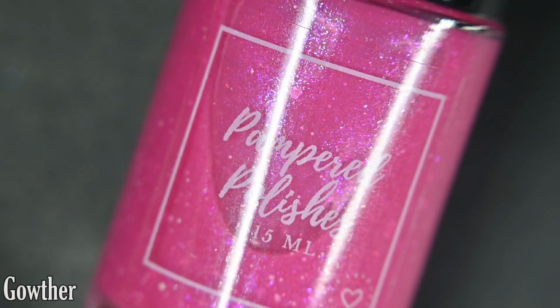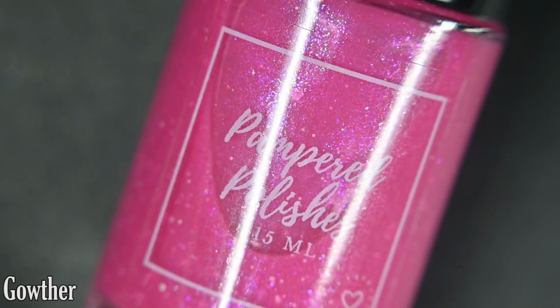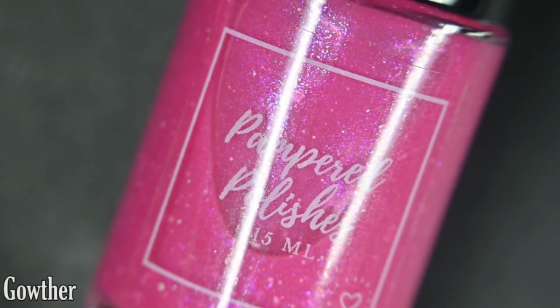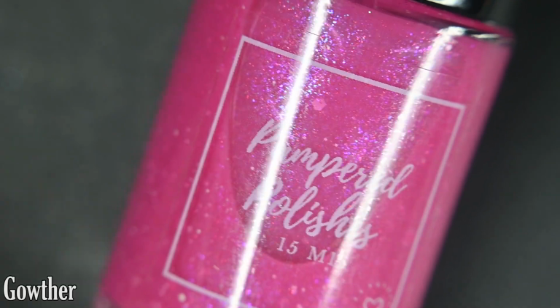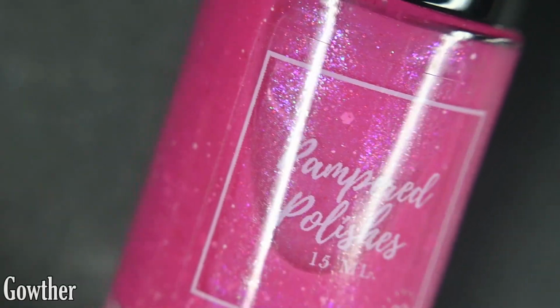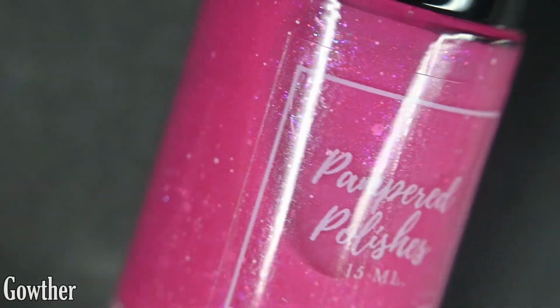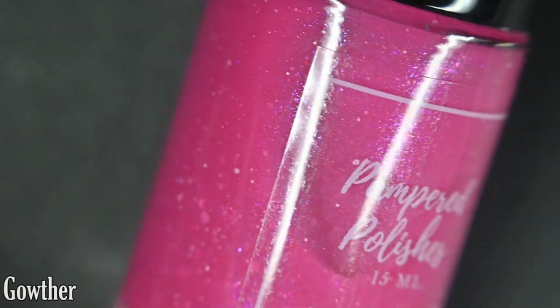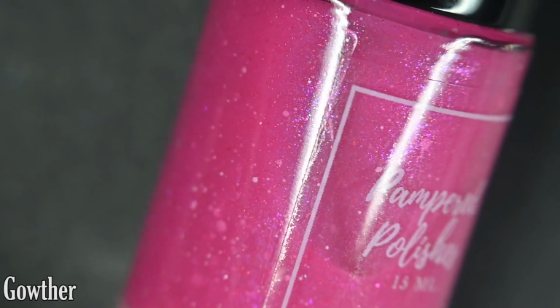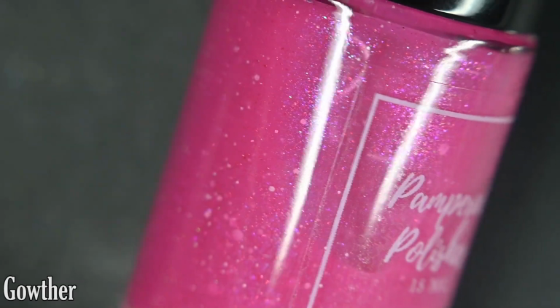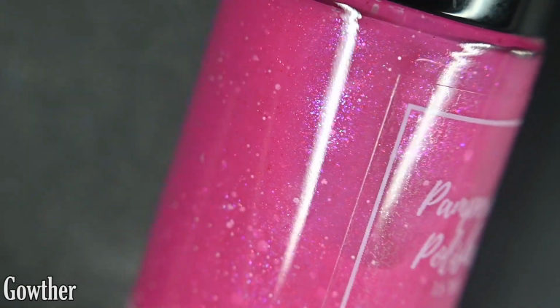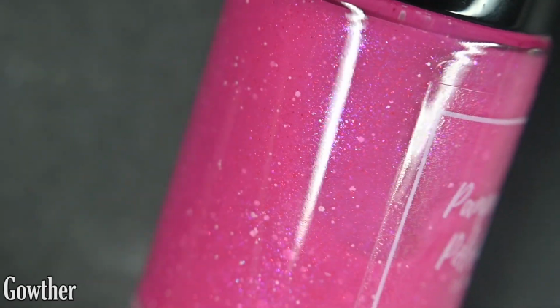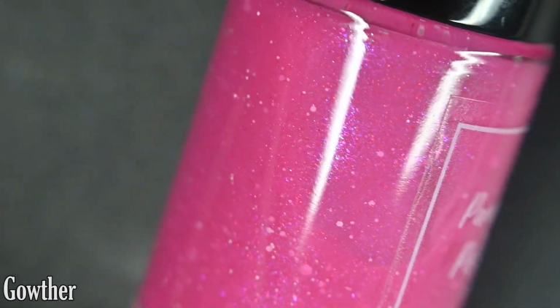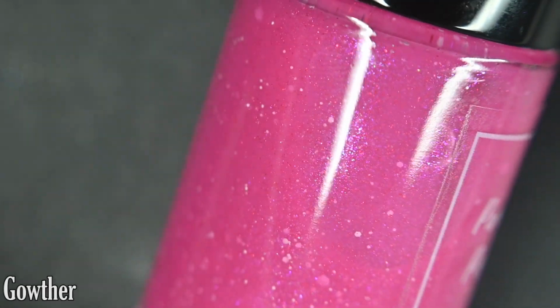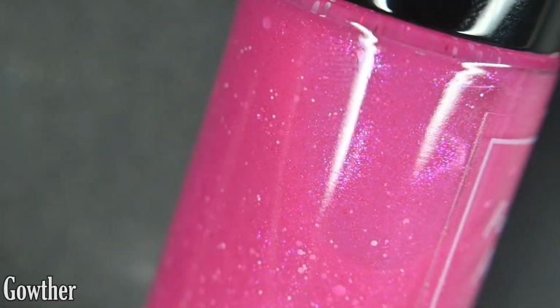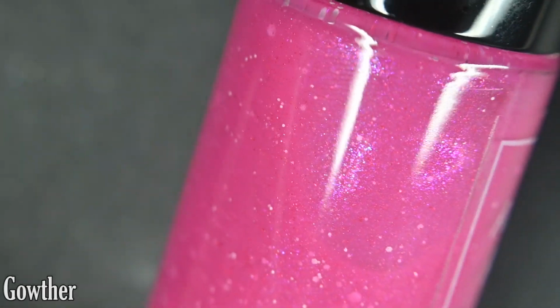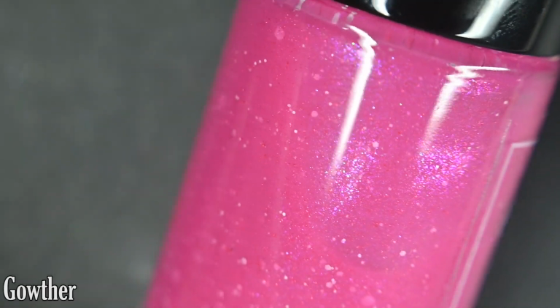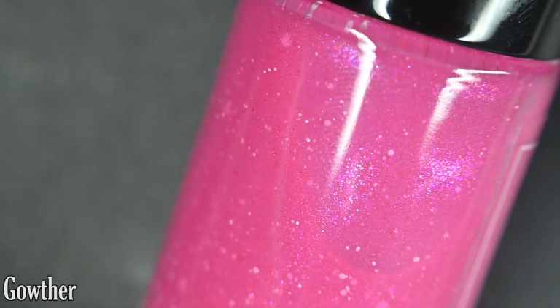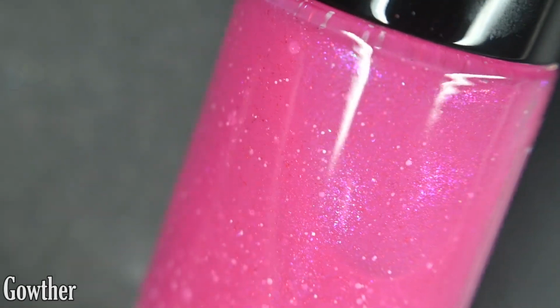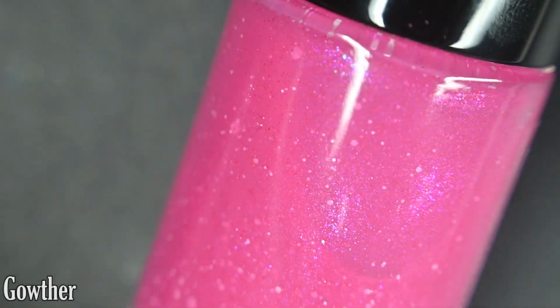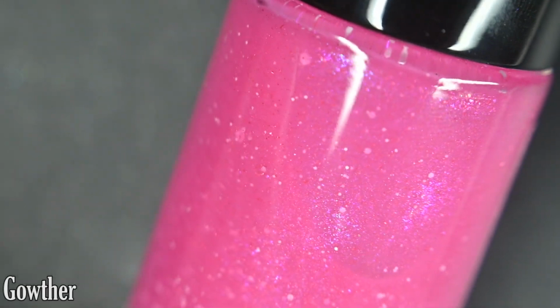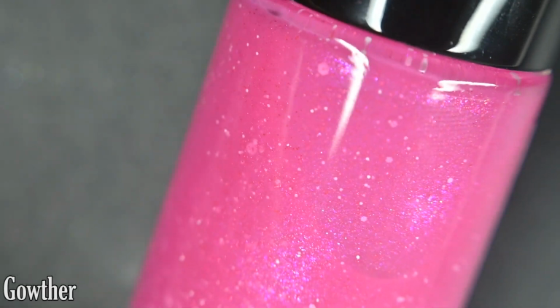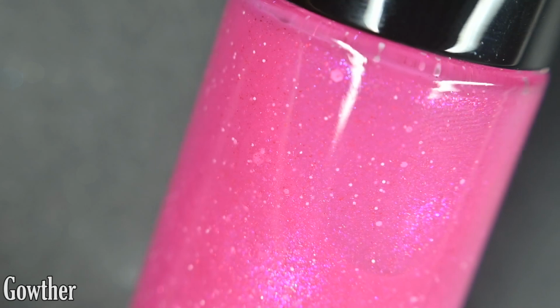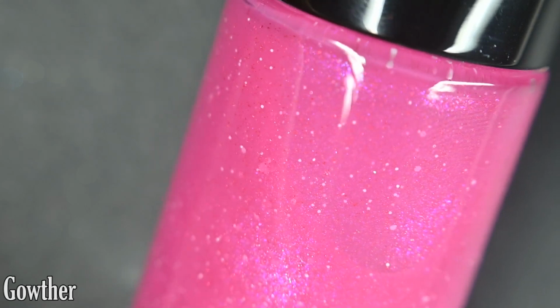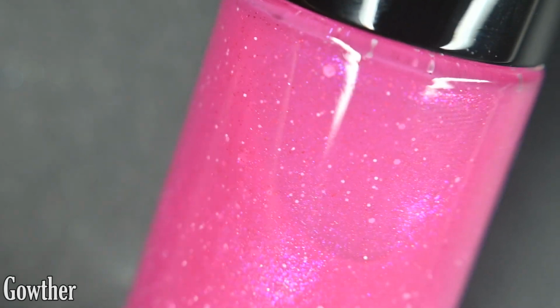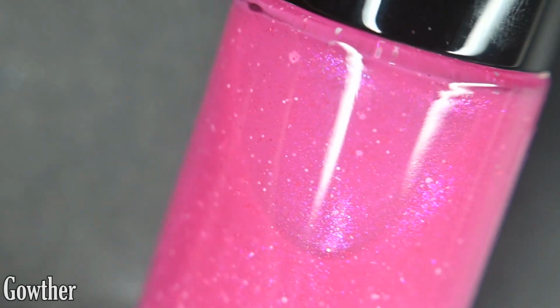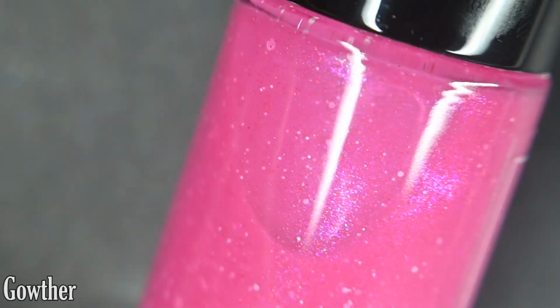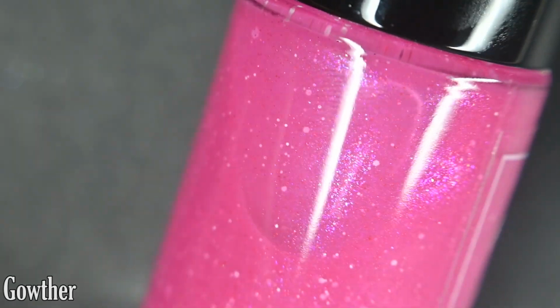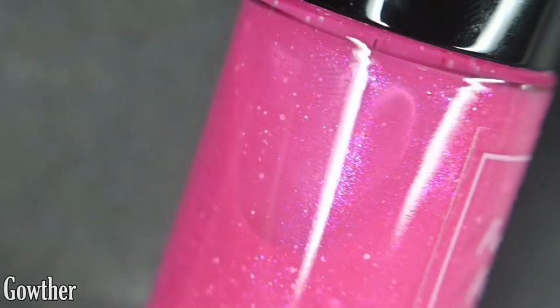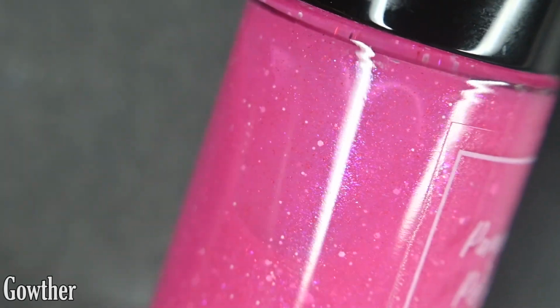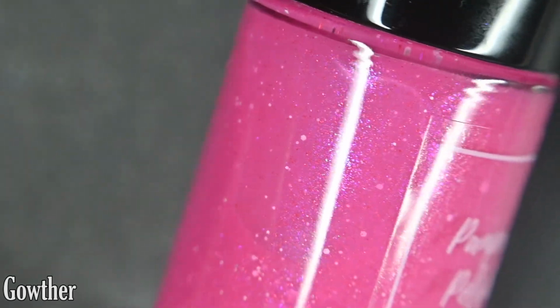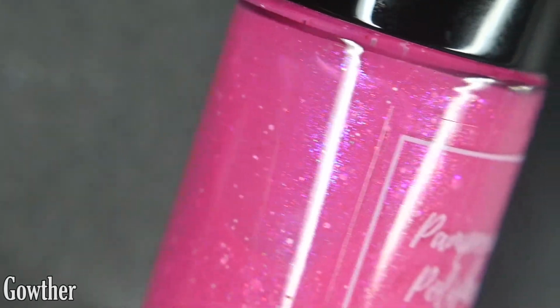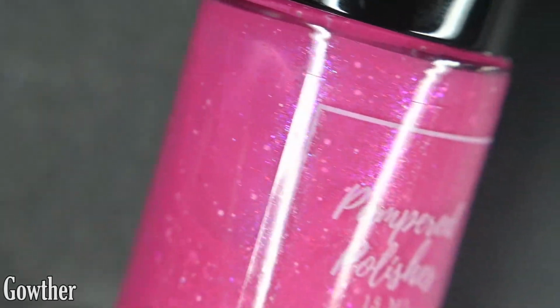First we have Gowther, and this is a fuchsia tinted jelly base loaded with a purple to red aurora shimmer, ruby micro flakes, and a mixture of white glitter.